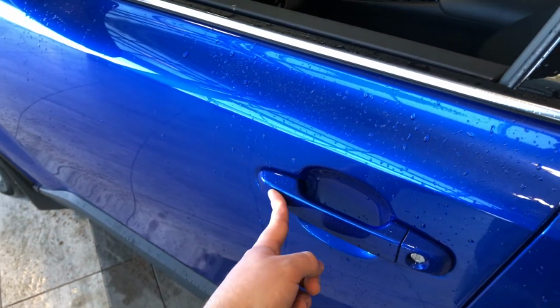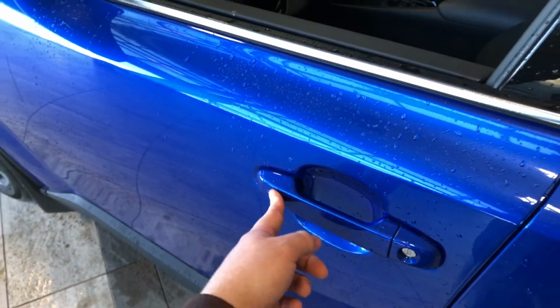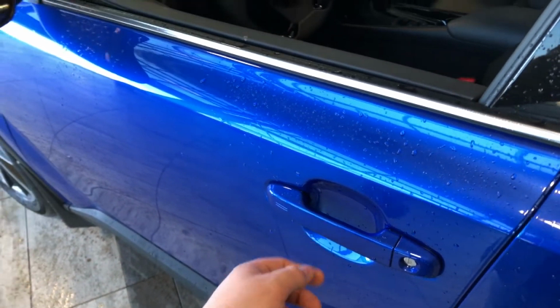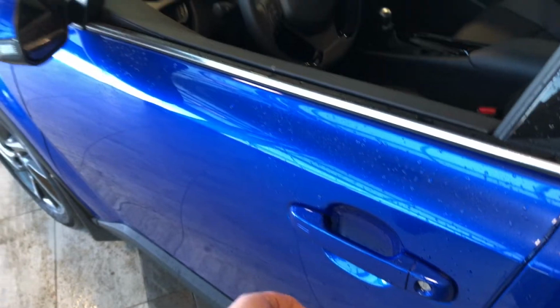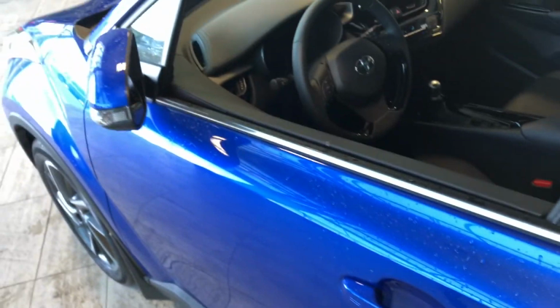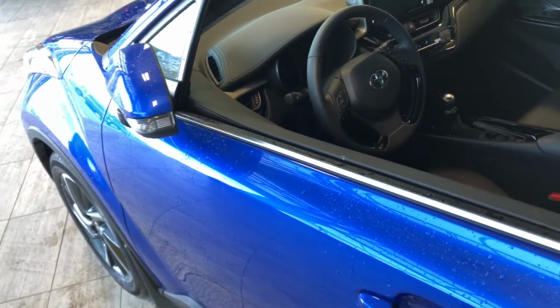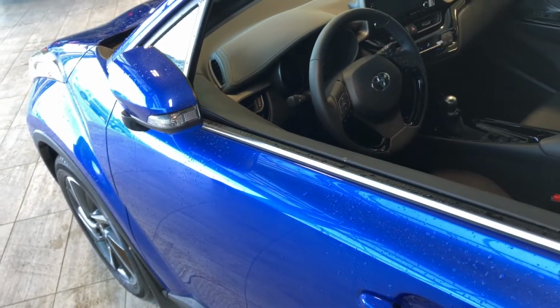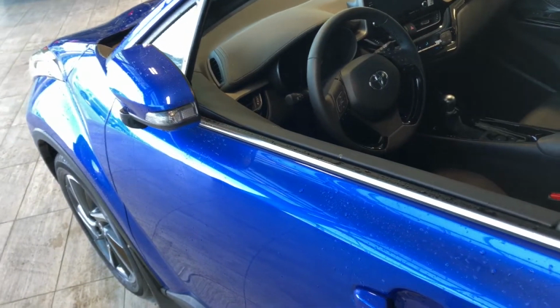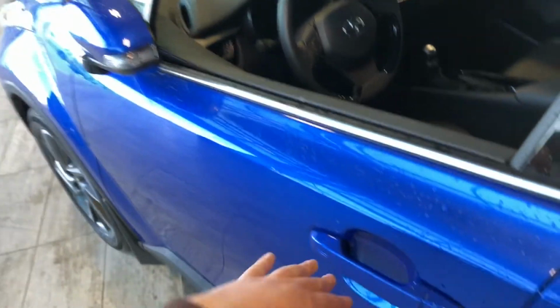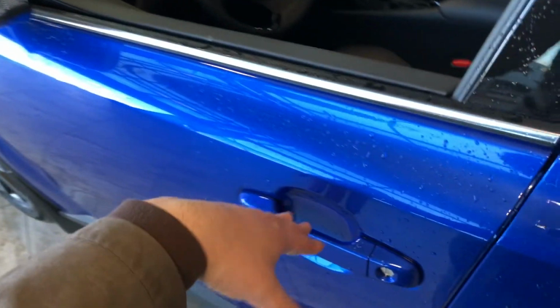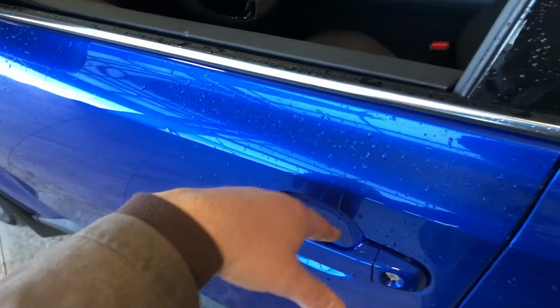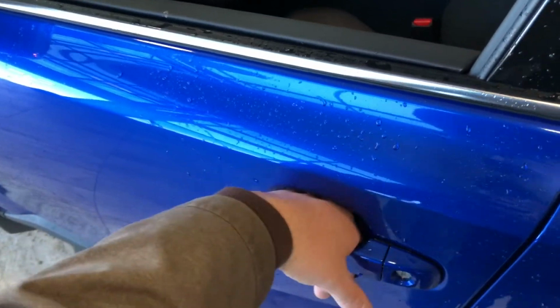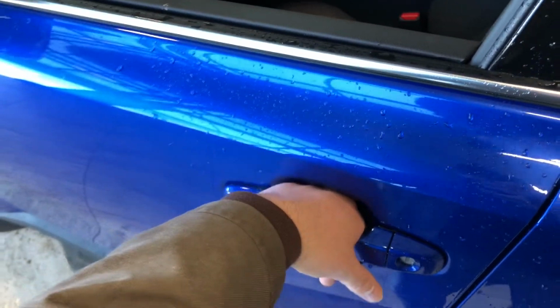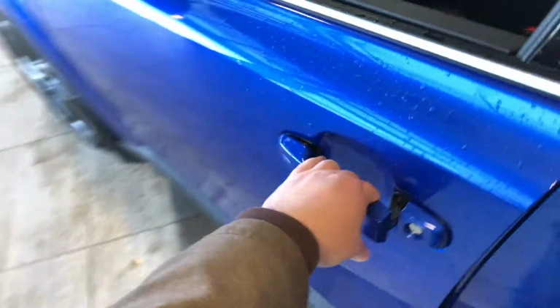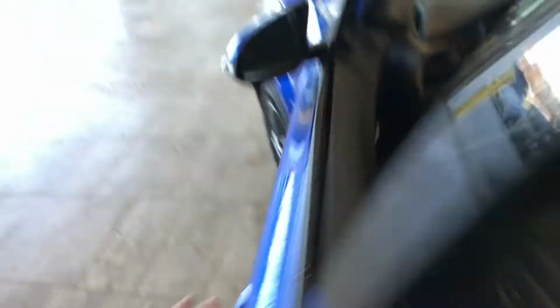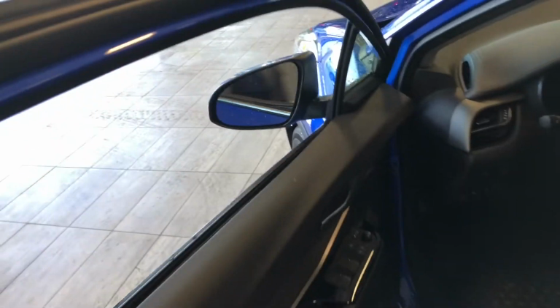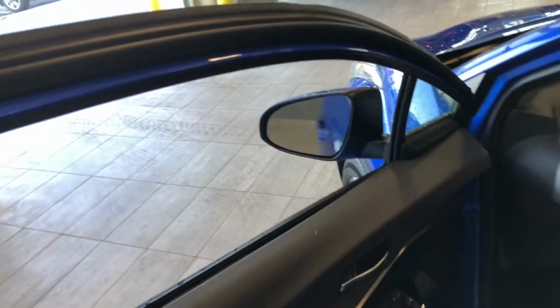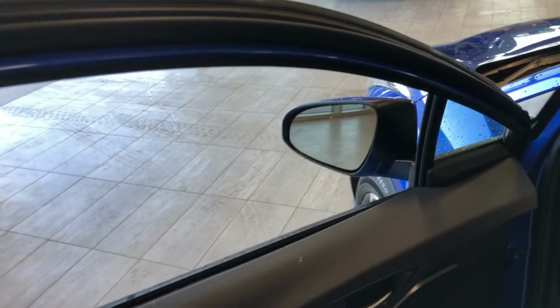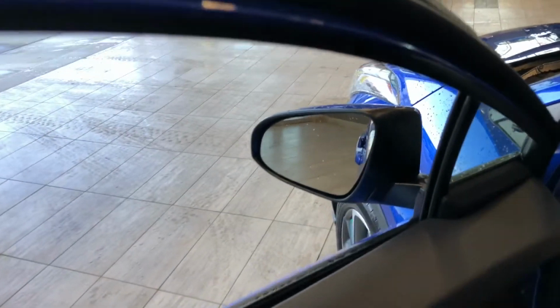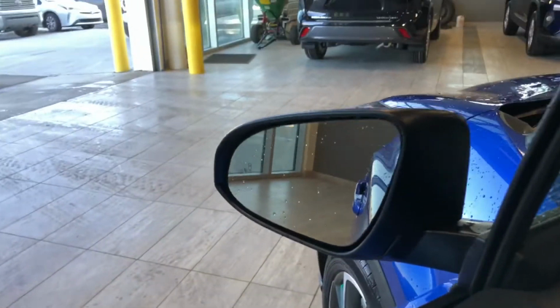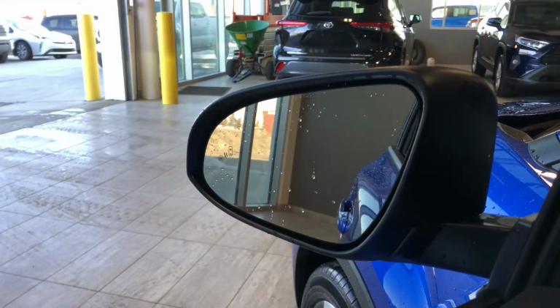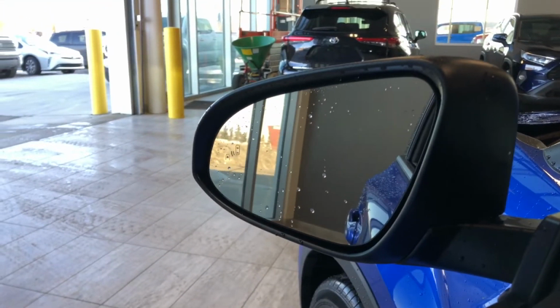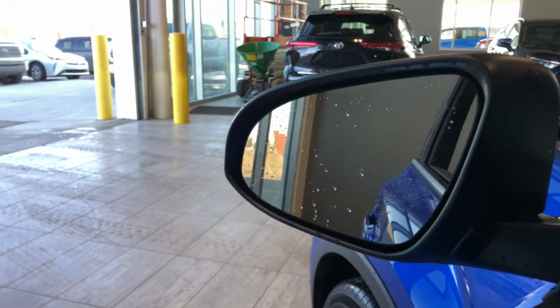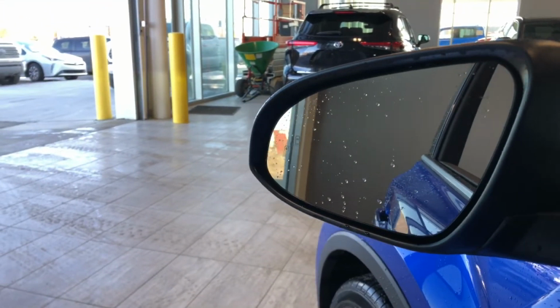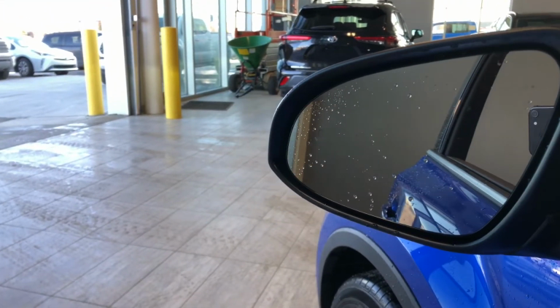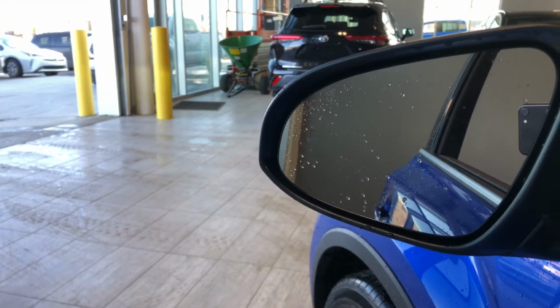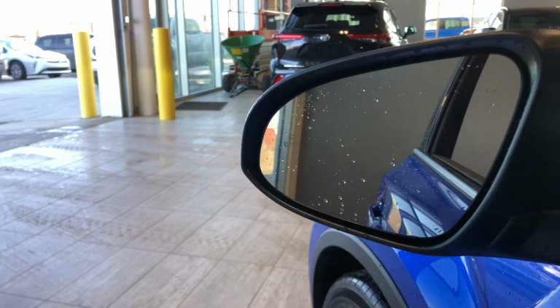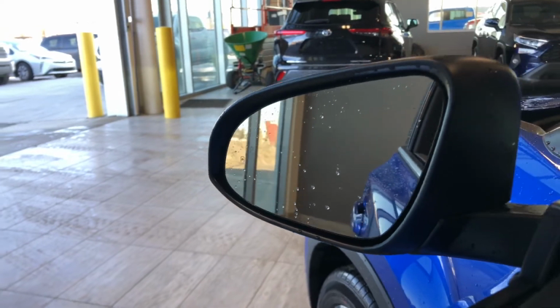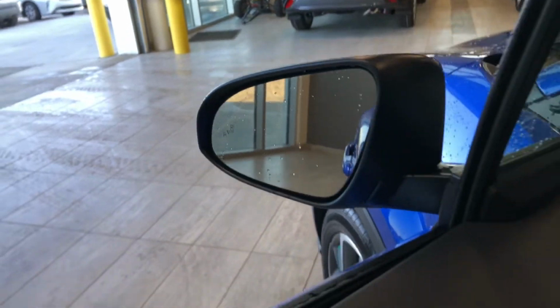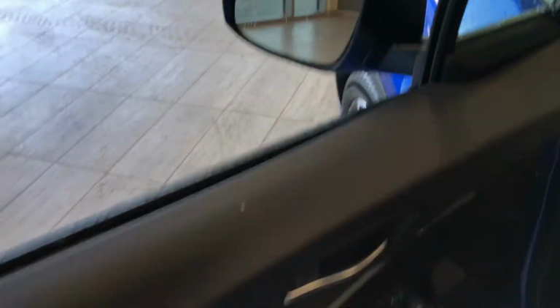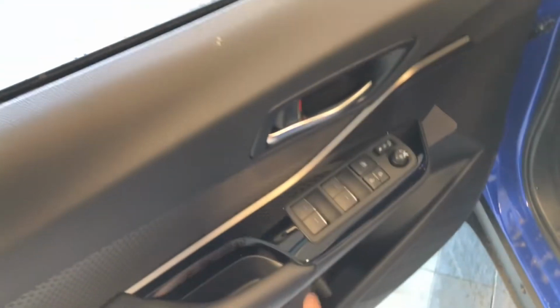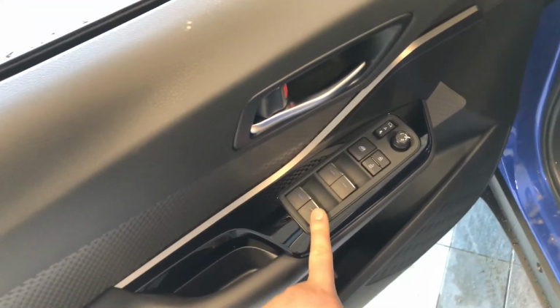When you lock it, the side fold-away mirrors close. To unlock, simply put your hand inside the door handle and the mirrors will come out. Taking a look at the side mirror, you can see there is a blind spot monitoring system.